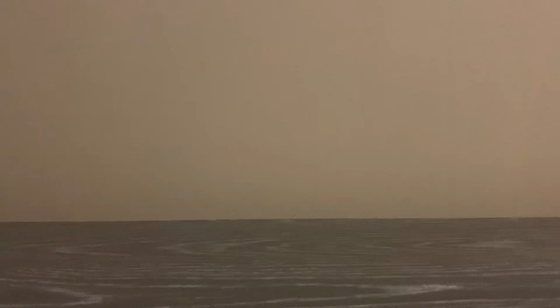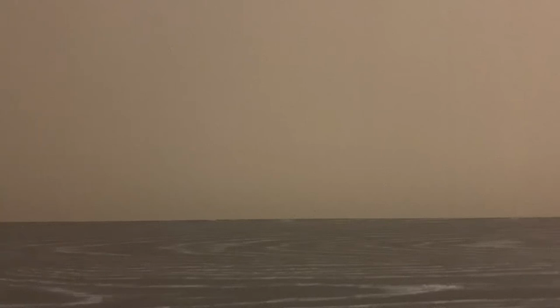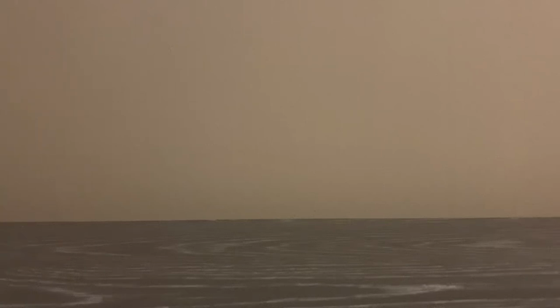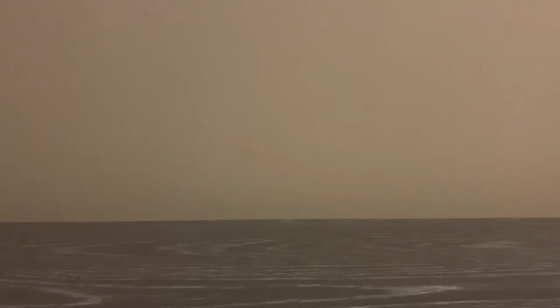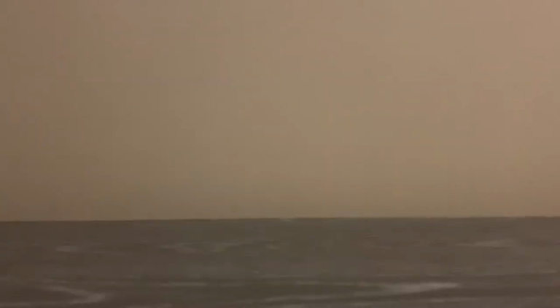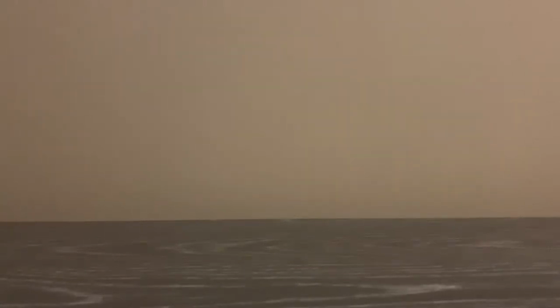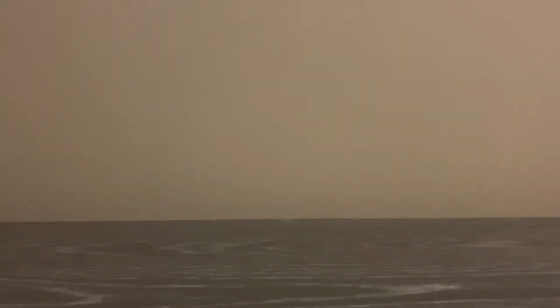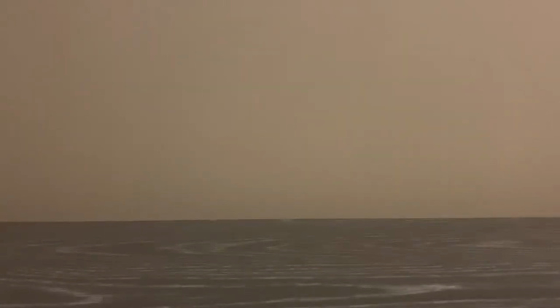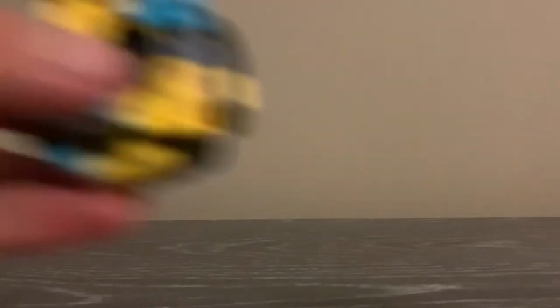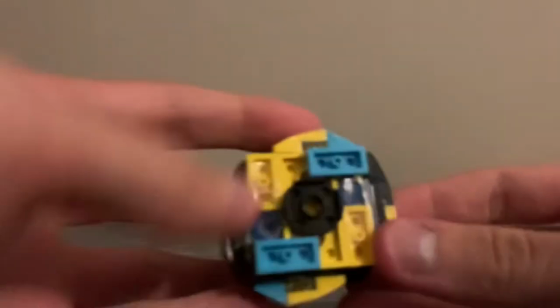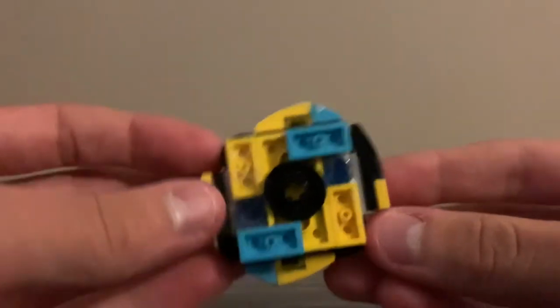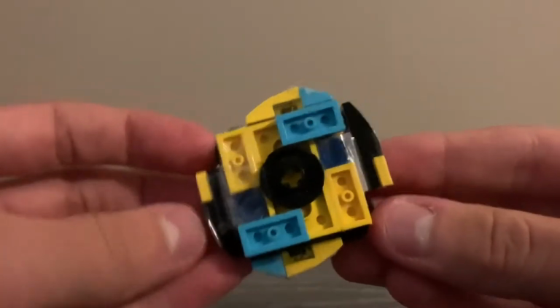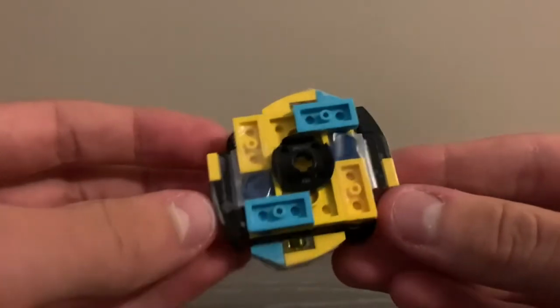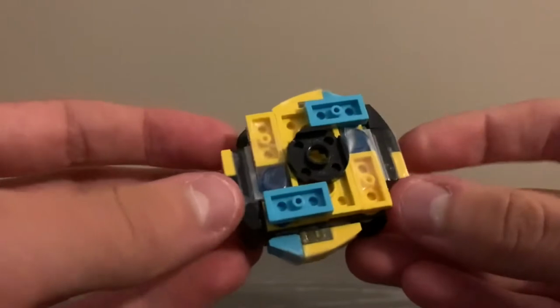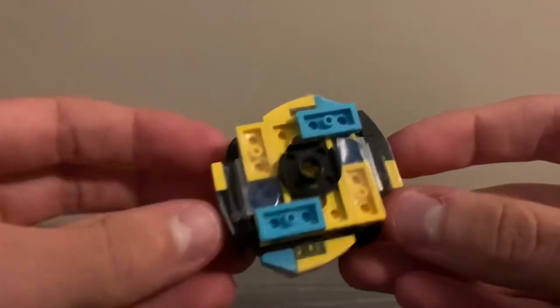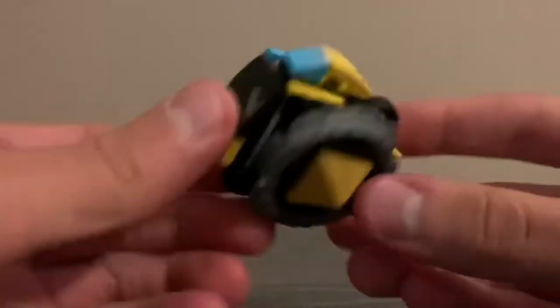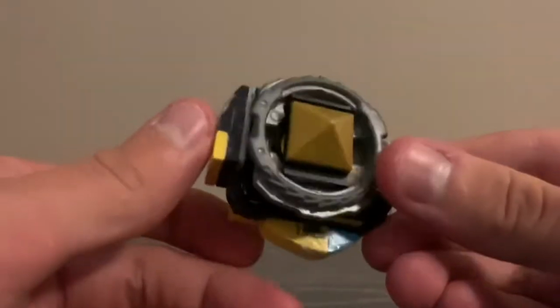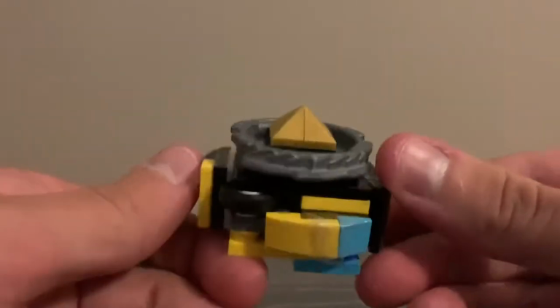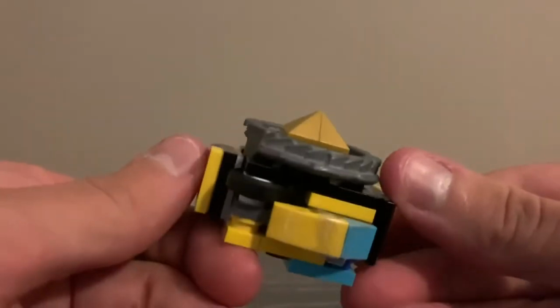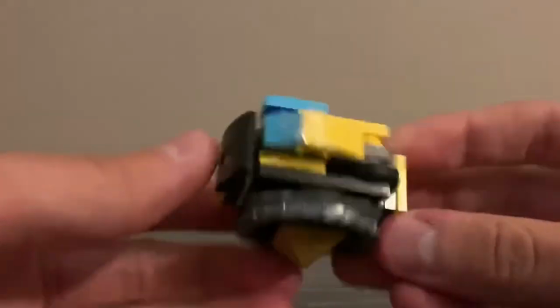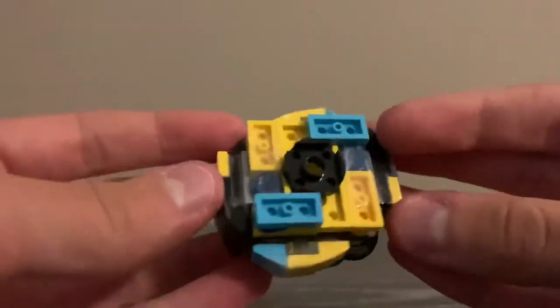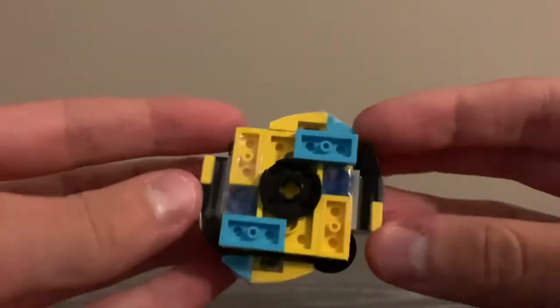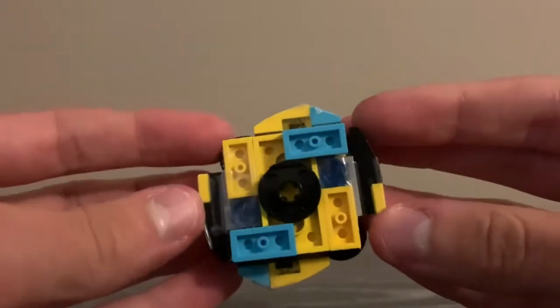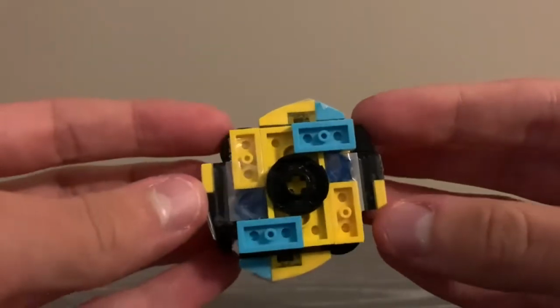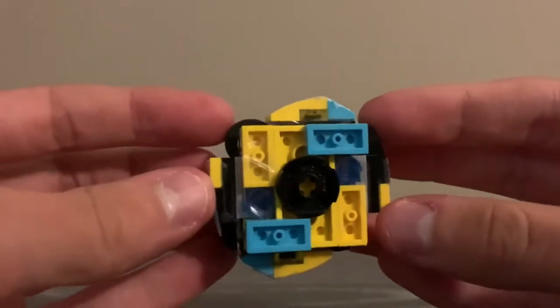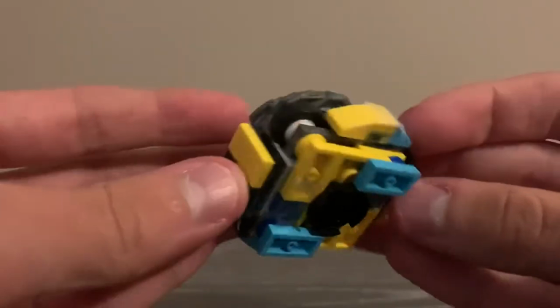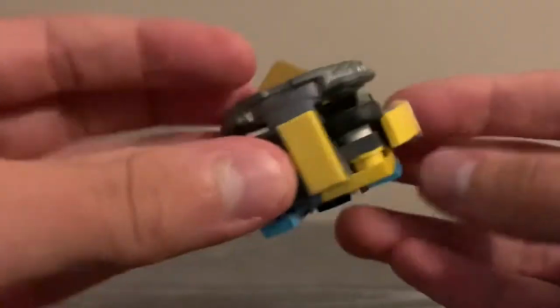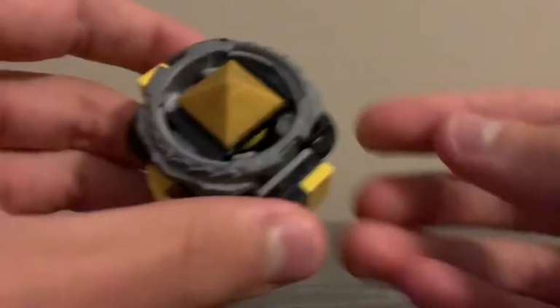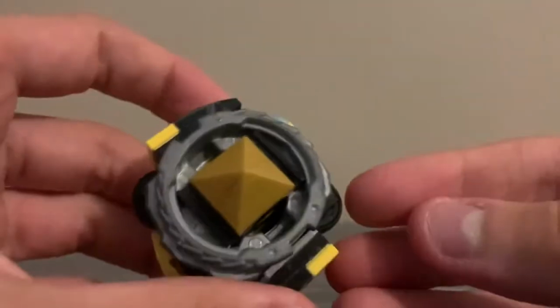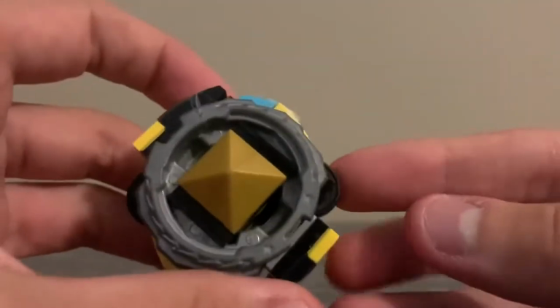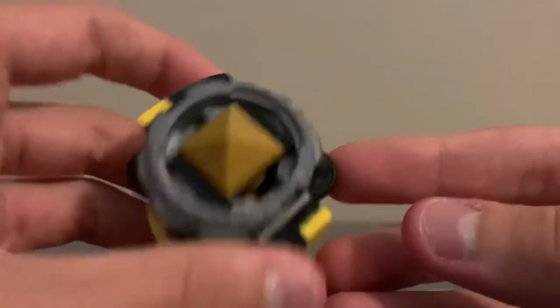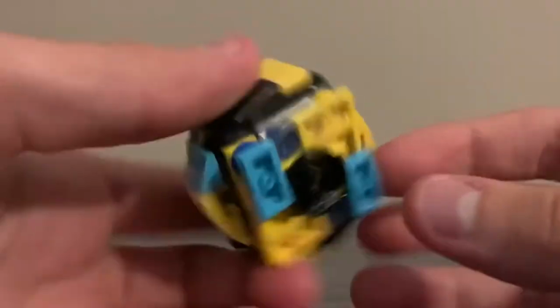Hello everybody and welcome back. Today we have another LEGO Beyblade review. This is Surge Anubis 6 Edge. It's a left-spinning stamina type and it has rubber to spin steal.